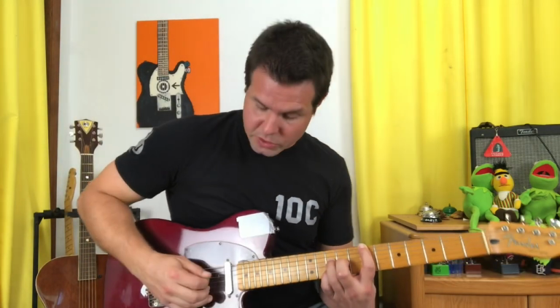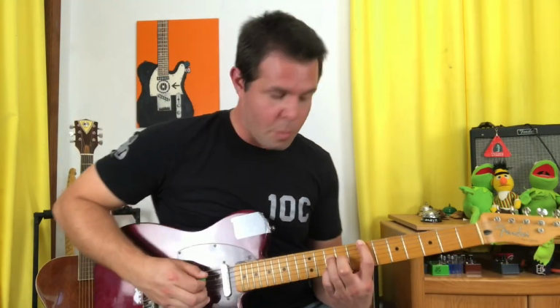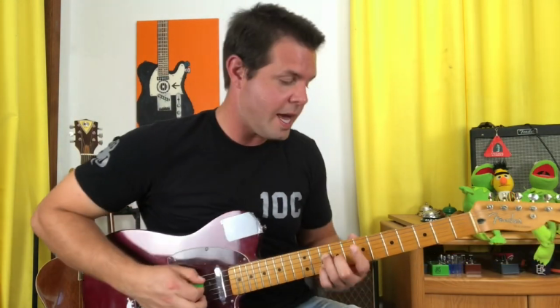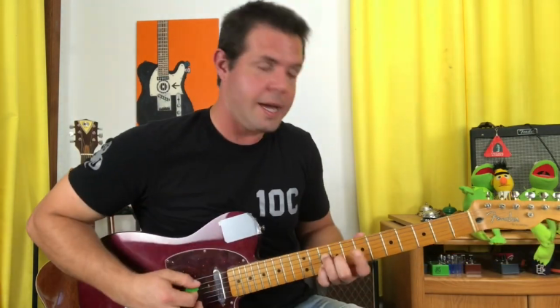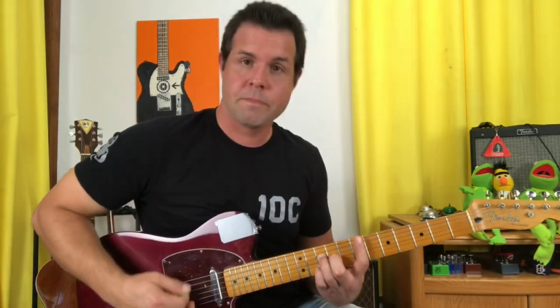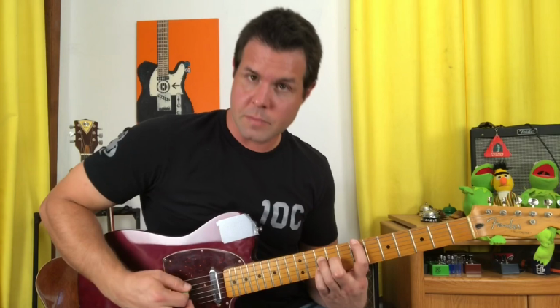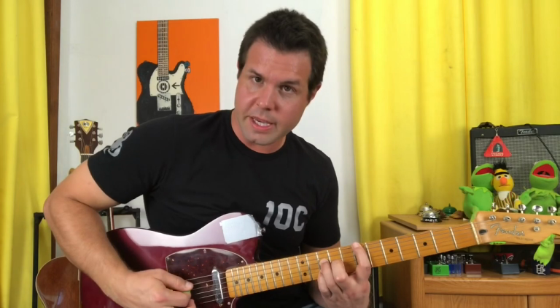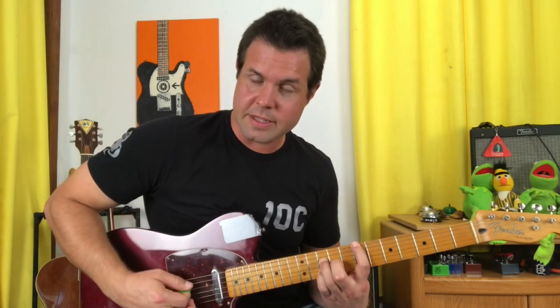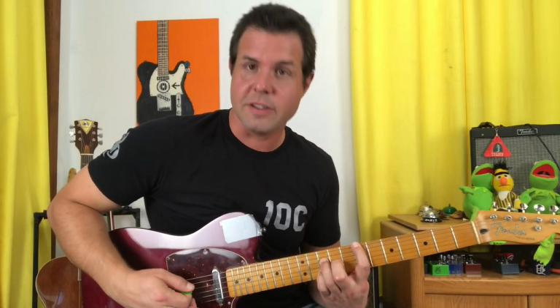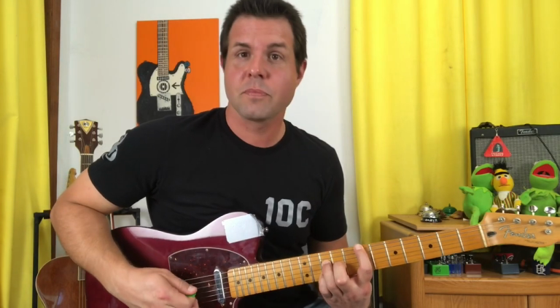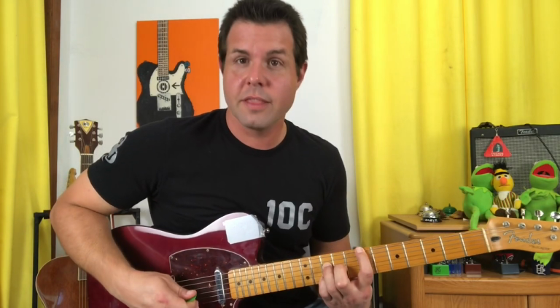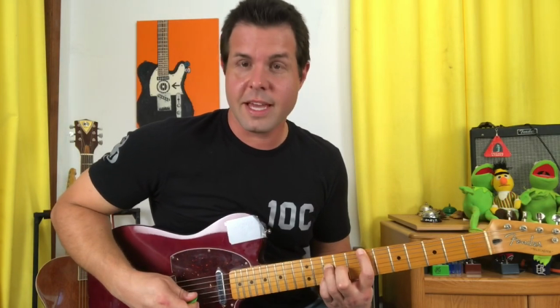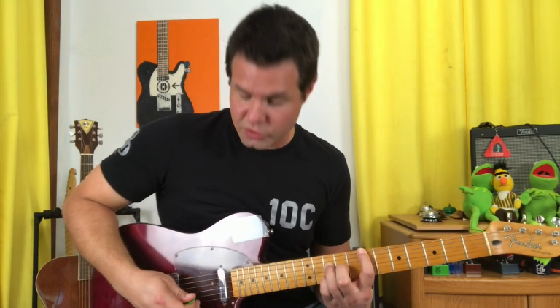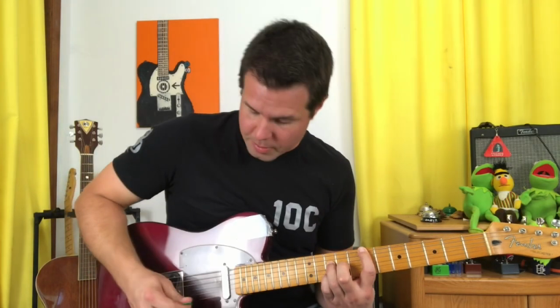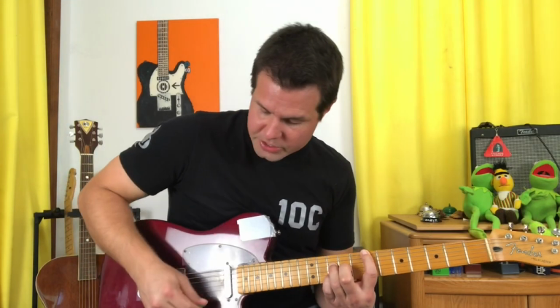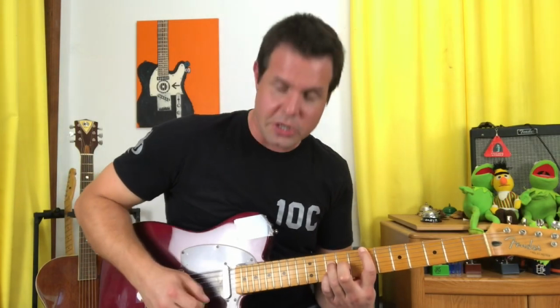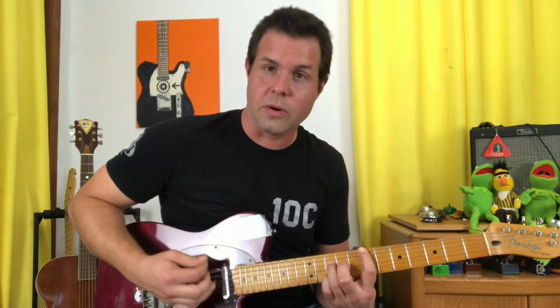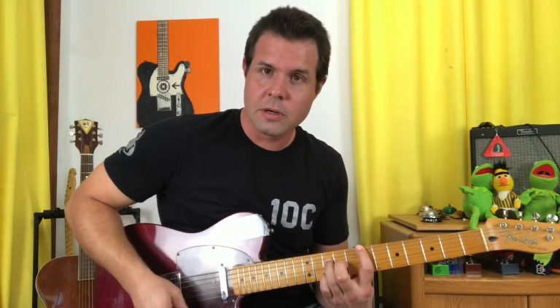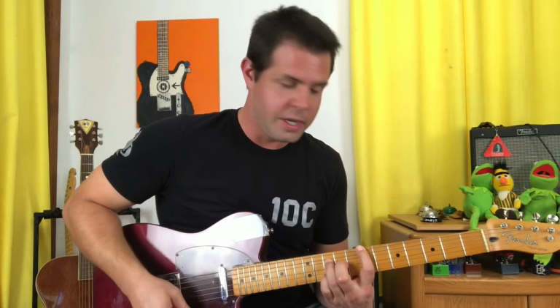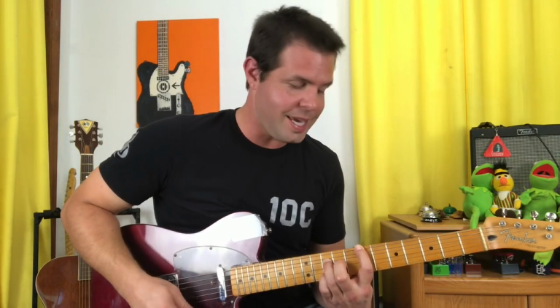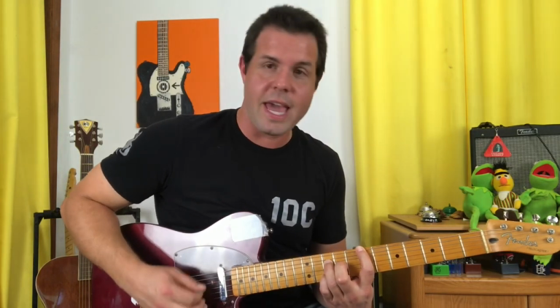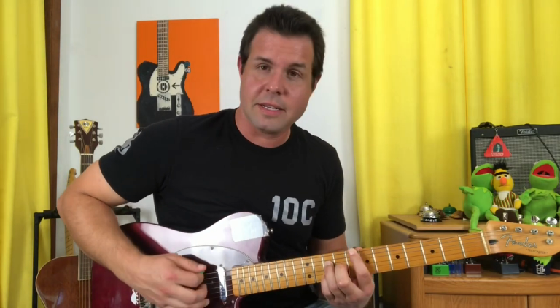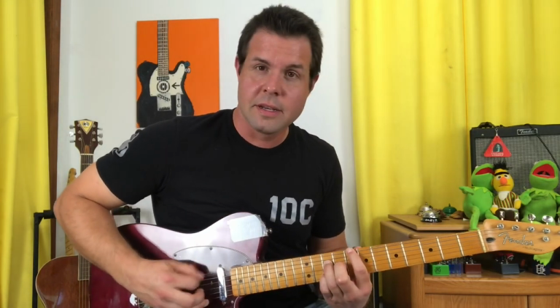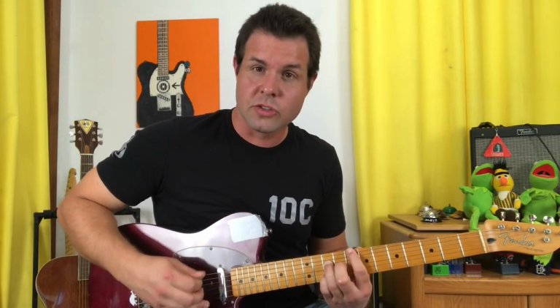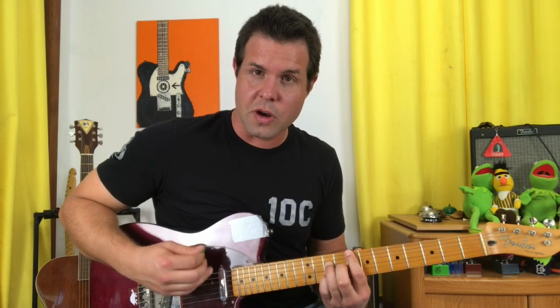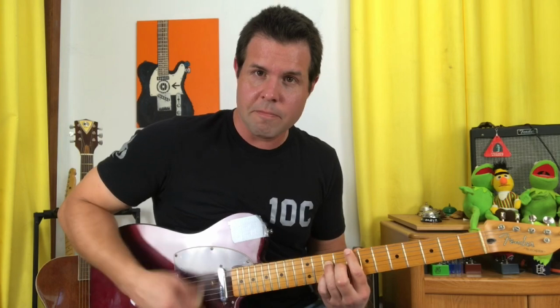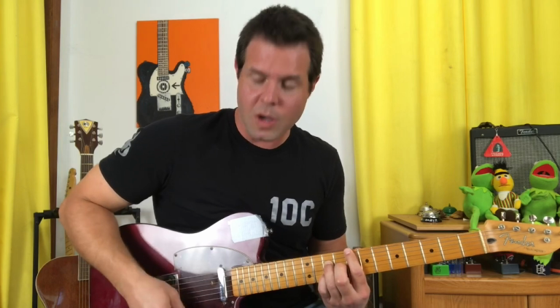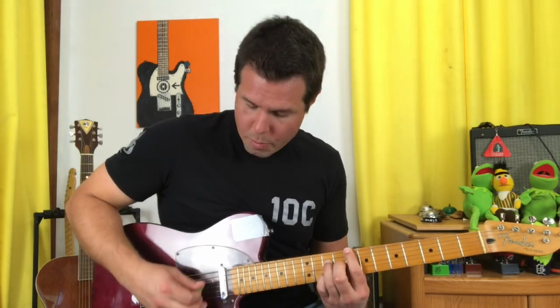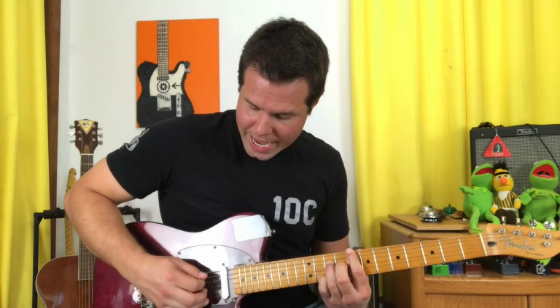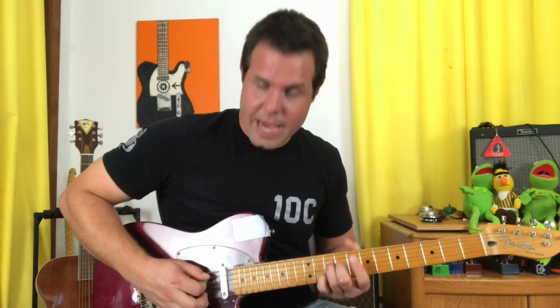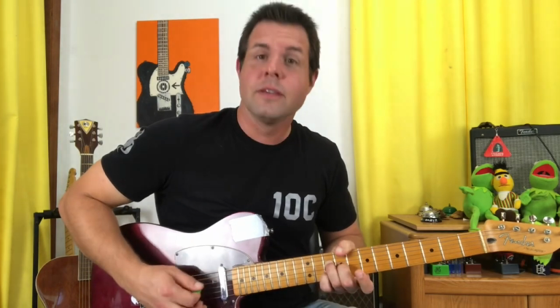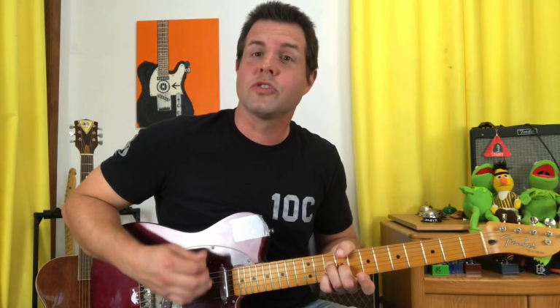So: open A, E7, then strum the rest of your chord, E8, strum, open A, strum.